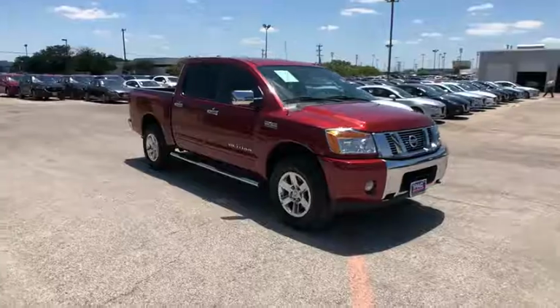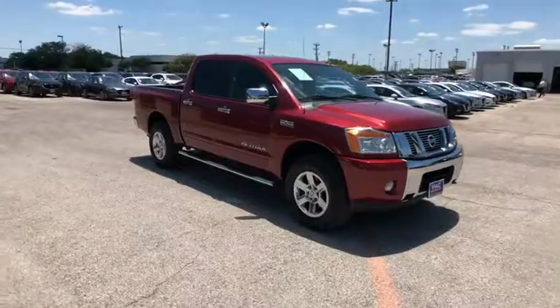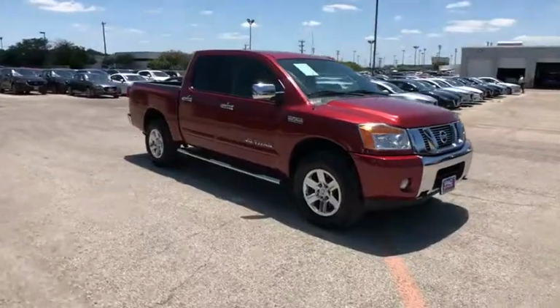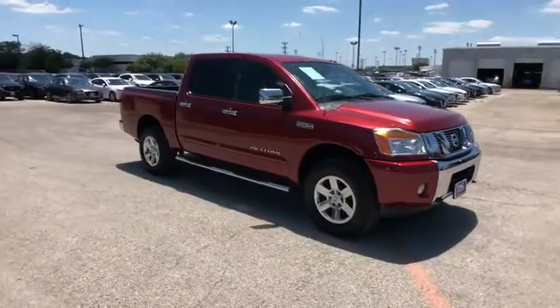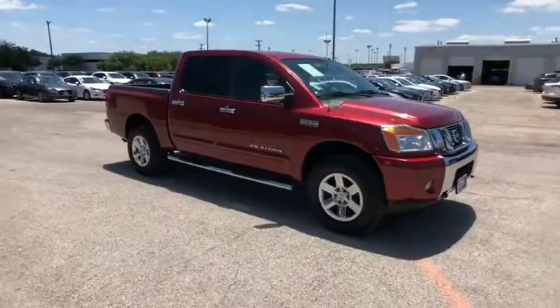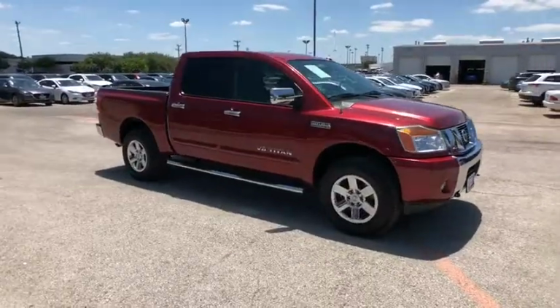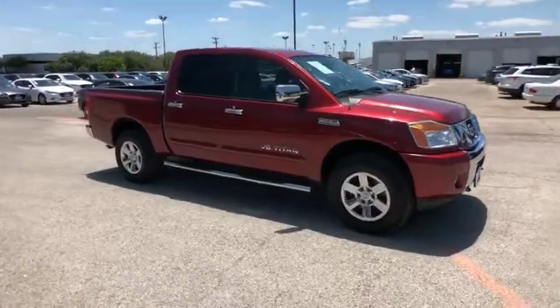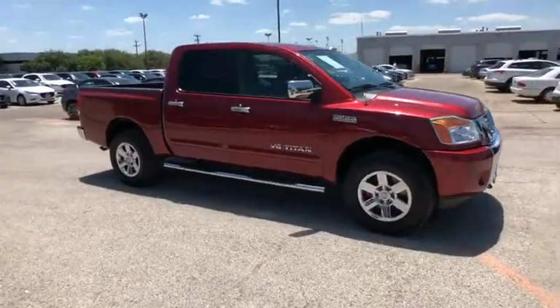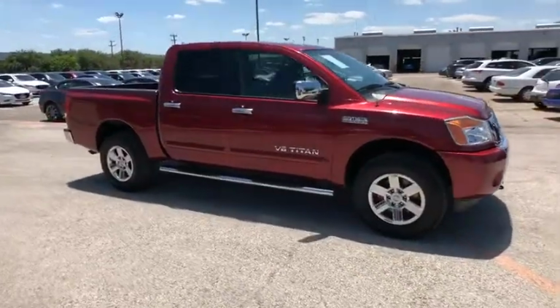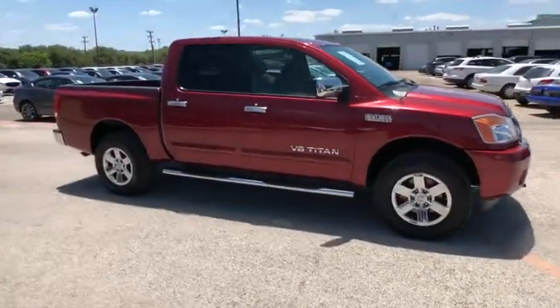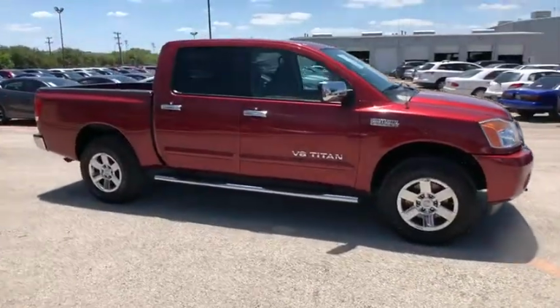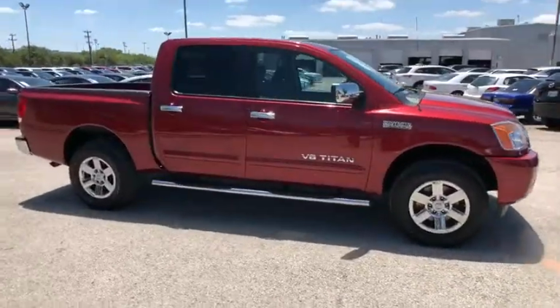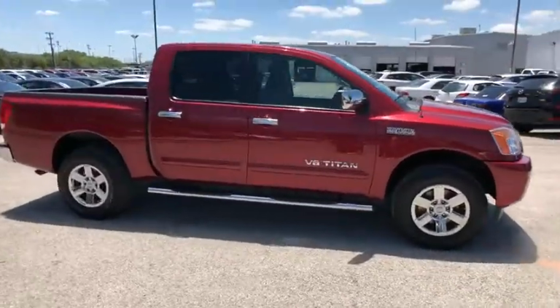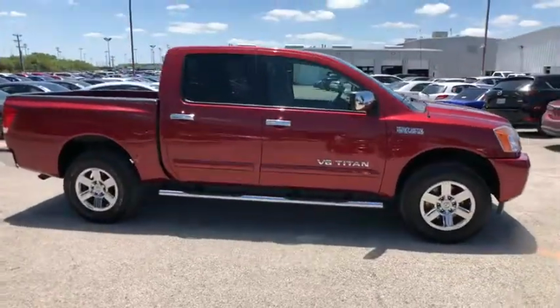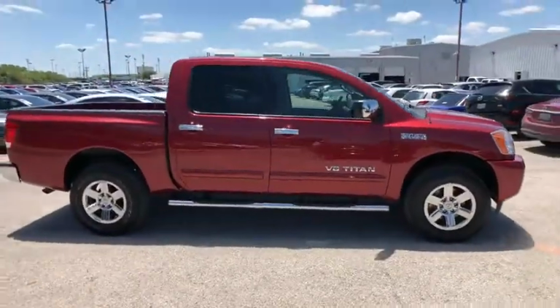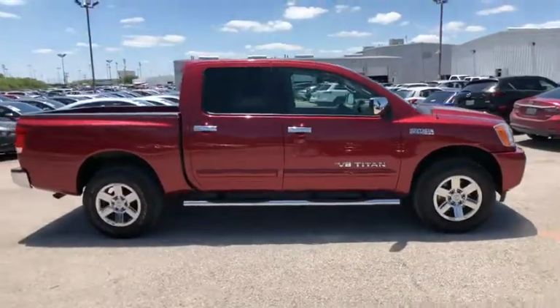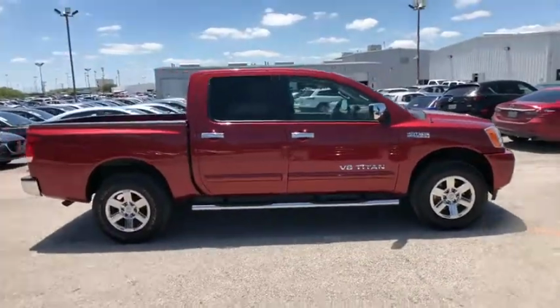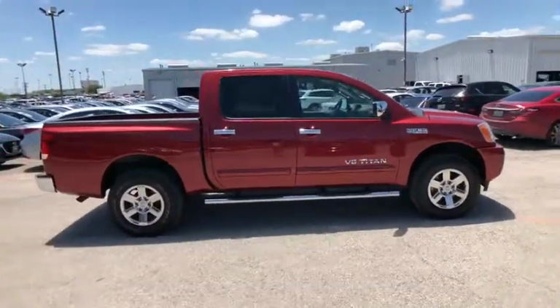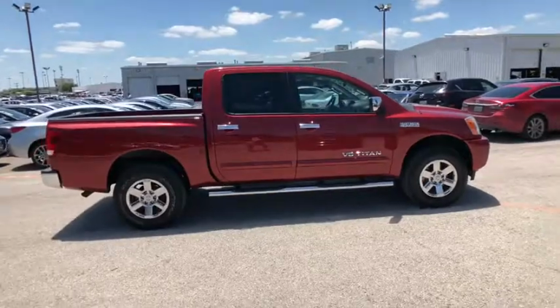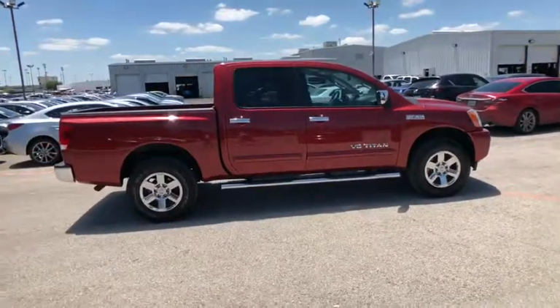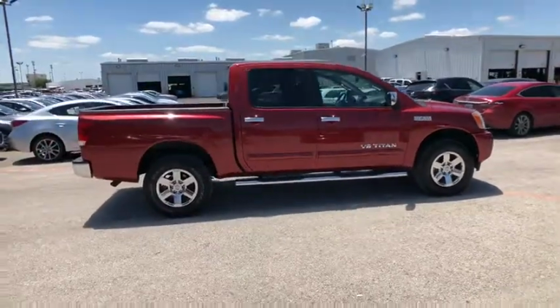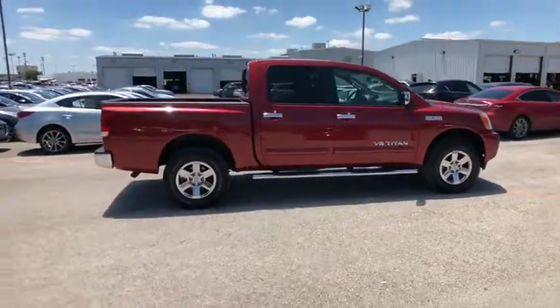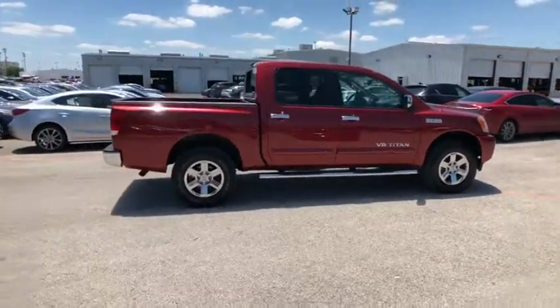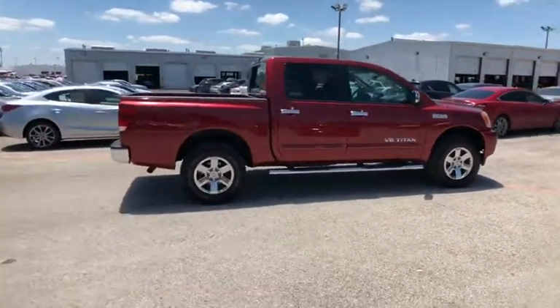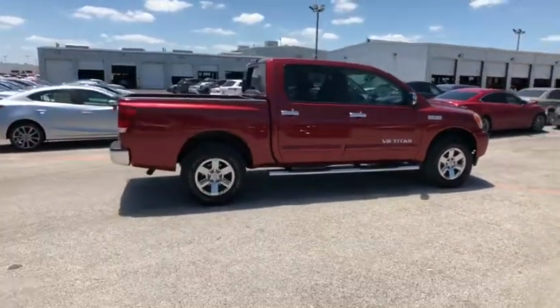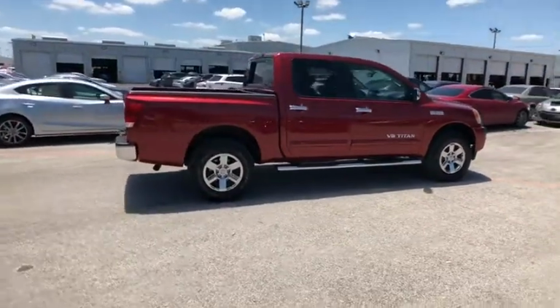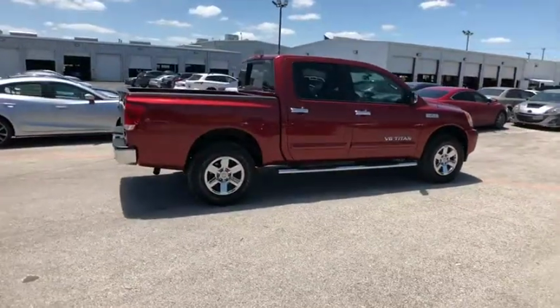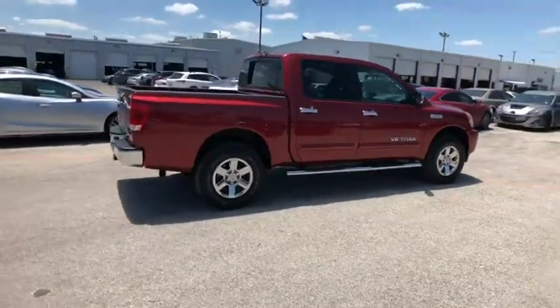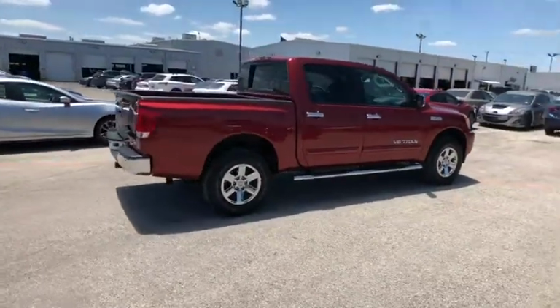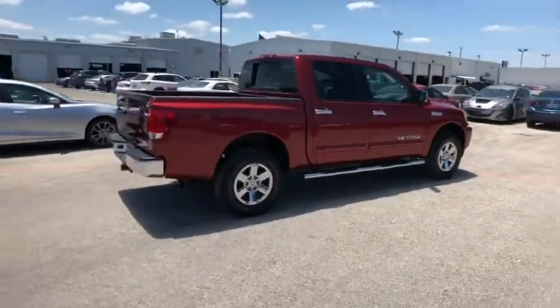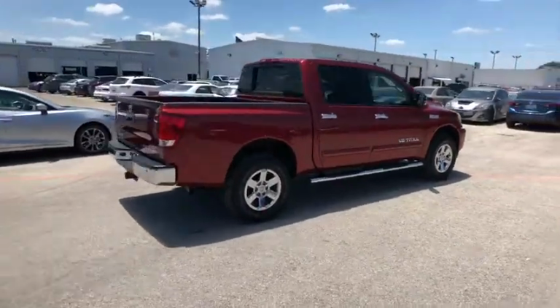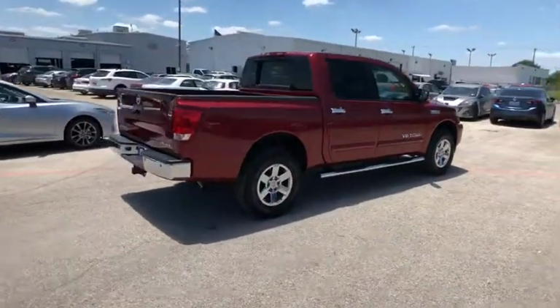The 2014 Nissan Titan. The Titan houses the Endurance V8 engine, the largest standard truck engine in its class. But the benefits don't stop there.